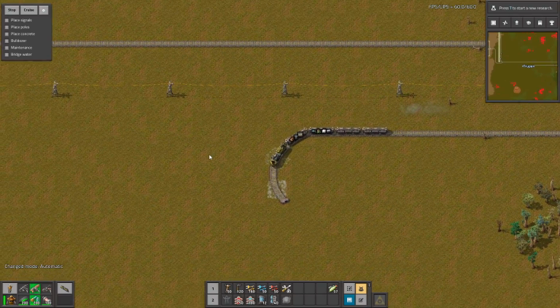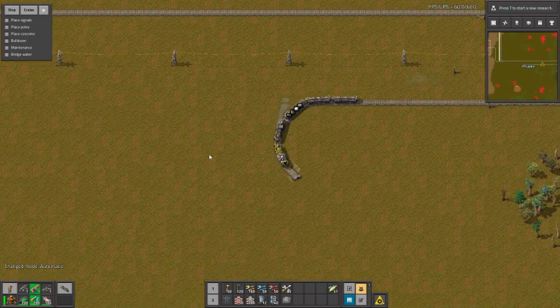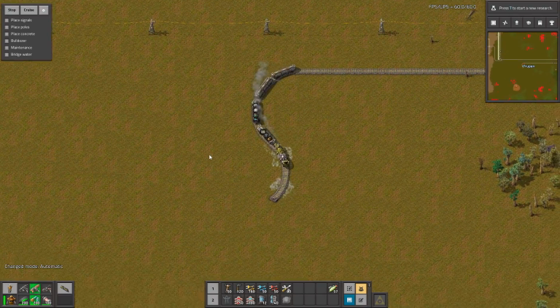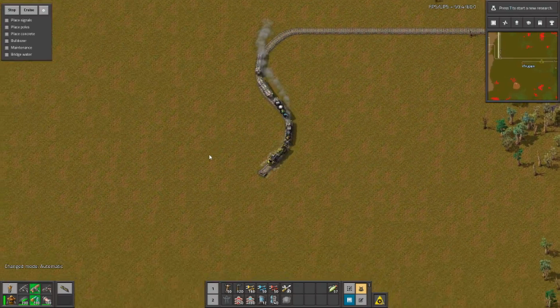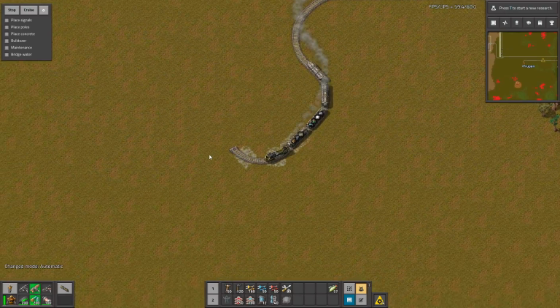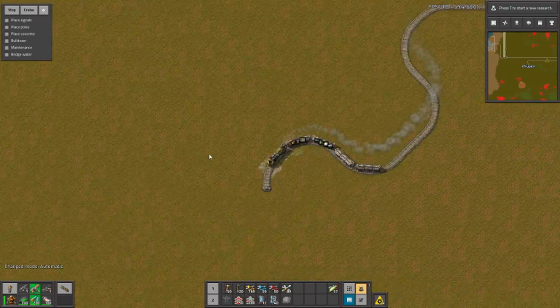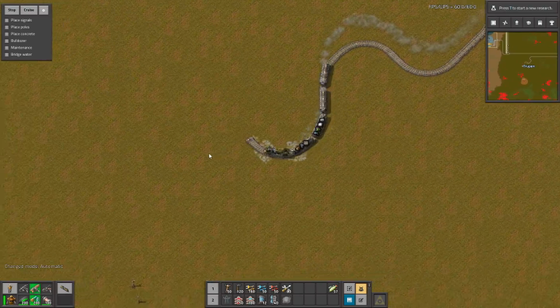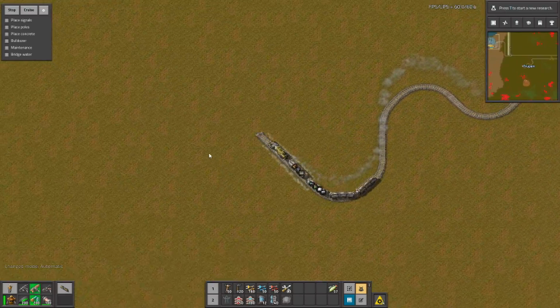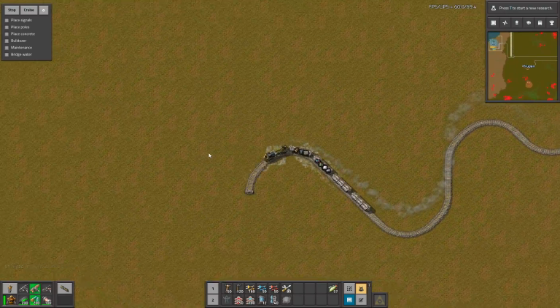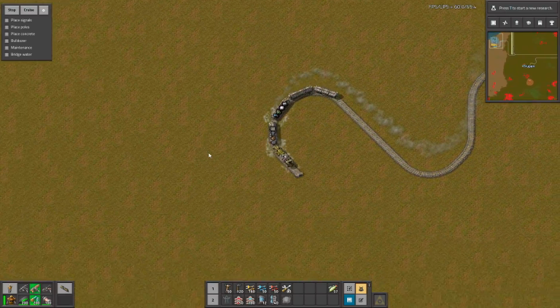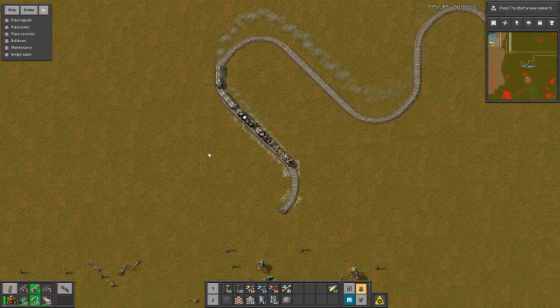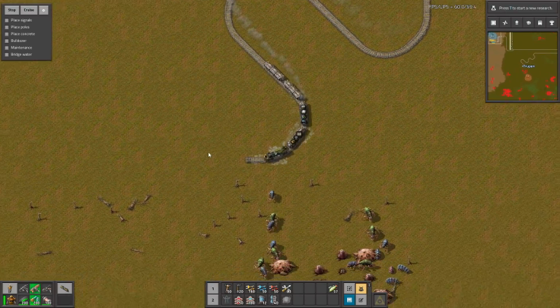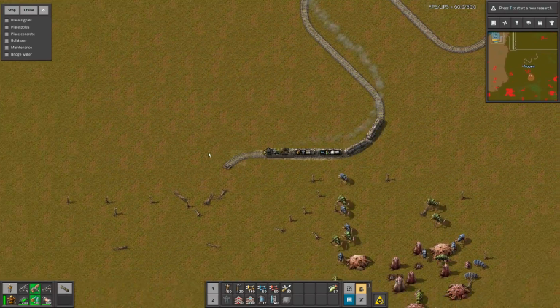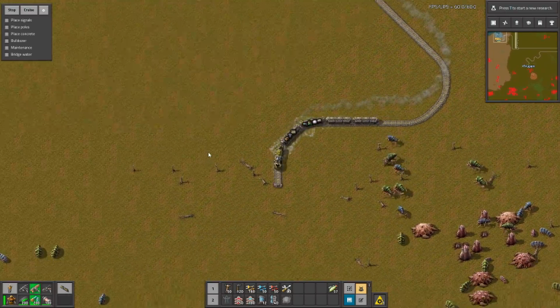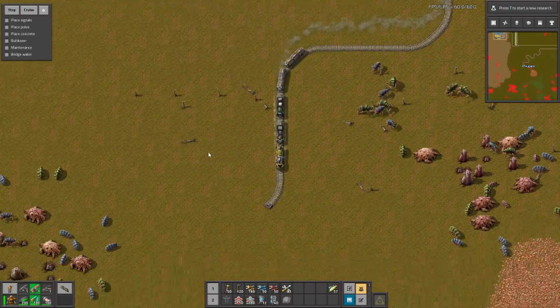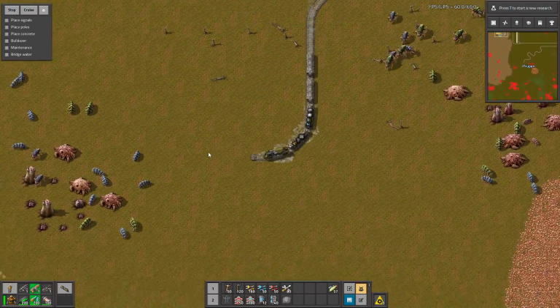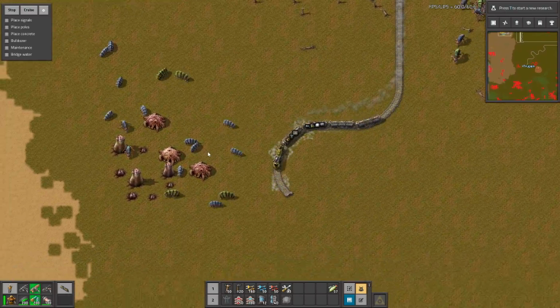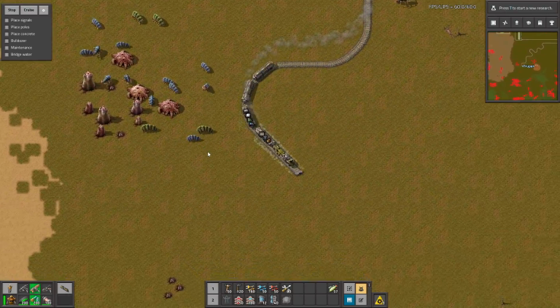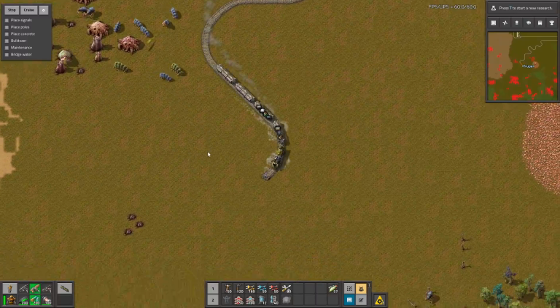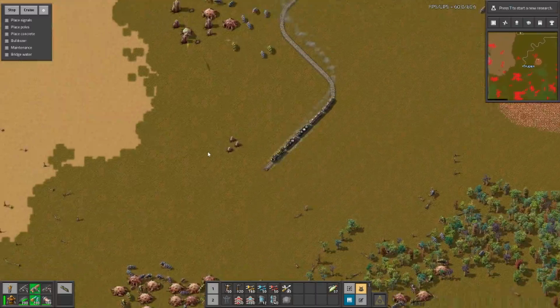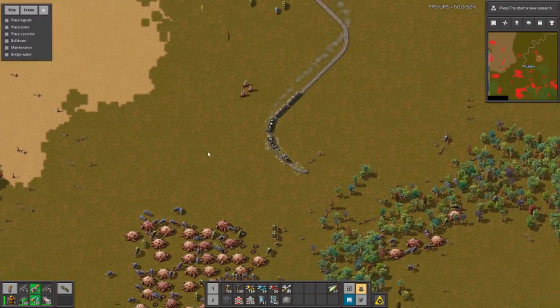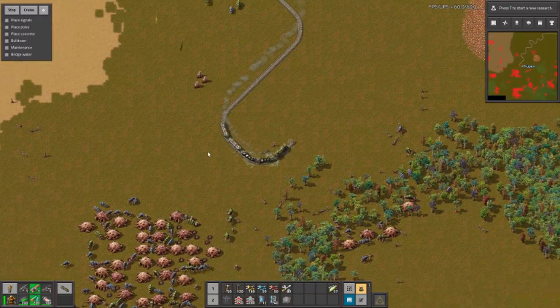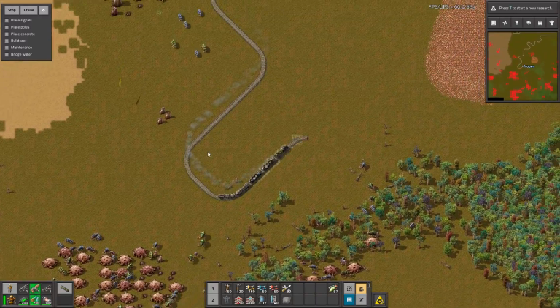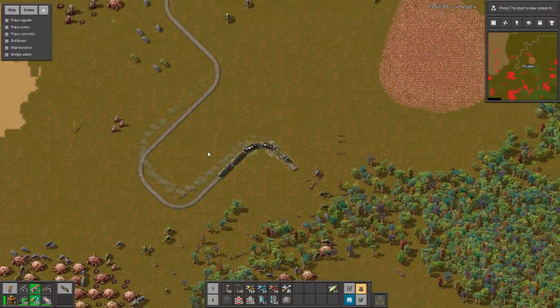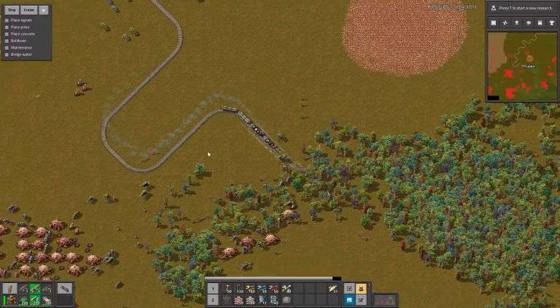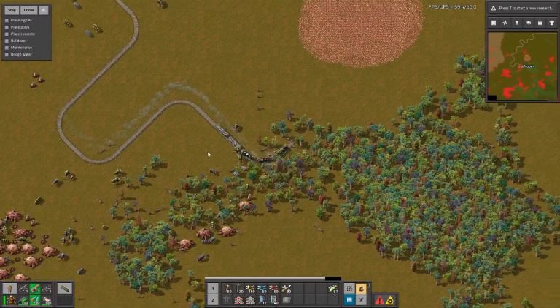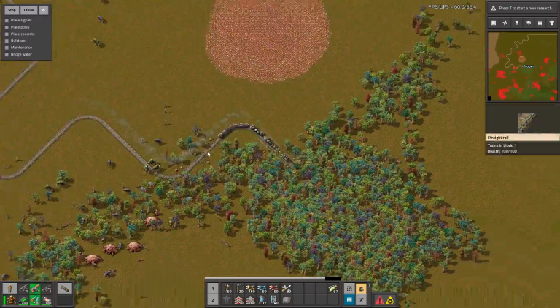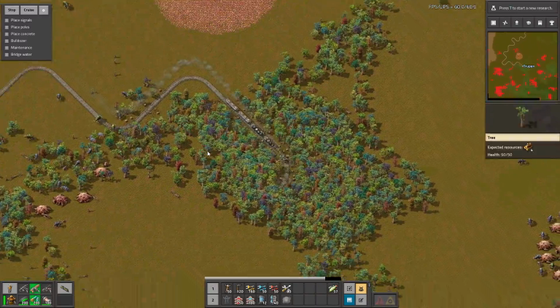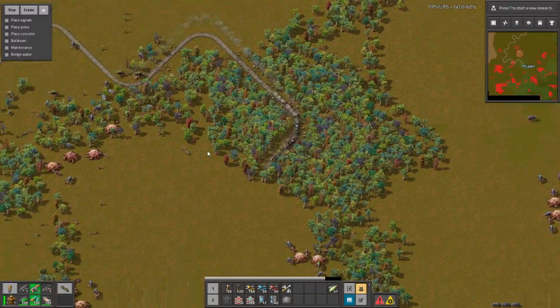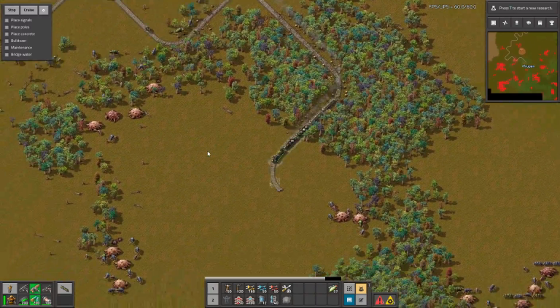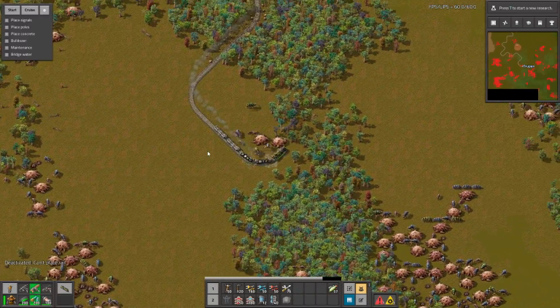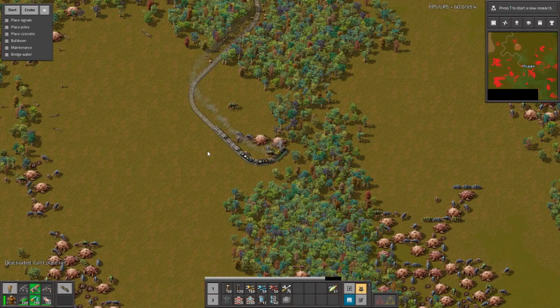Now I will make some rotation and all of the rails are being placed automatically. Oh no, there are the biters — I wasn't expecting that. But it's pretty good. Can I go?